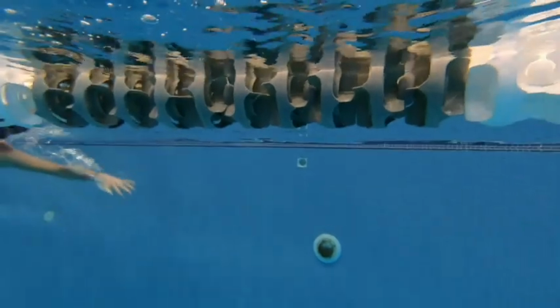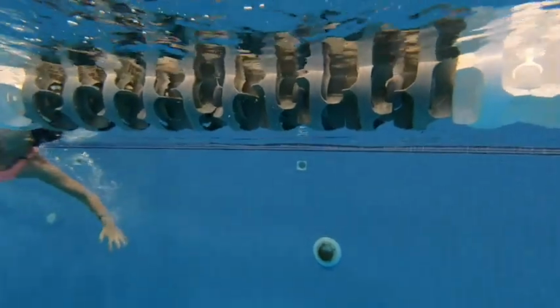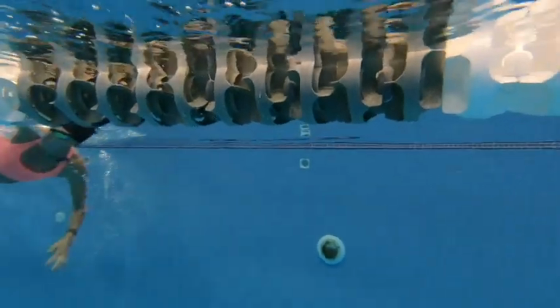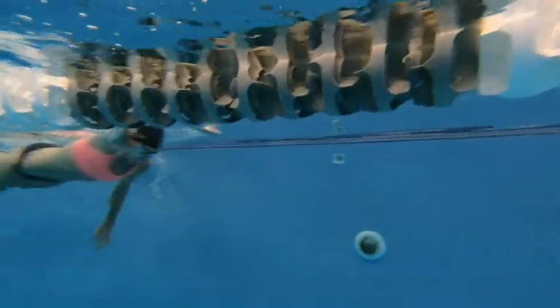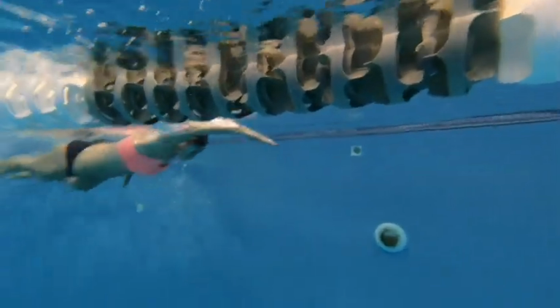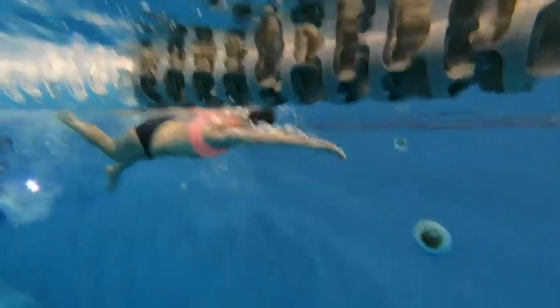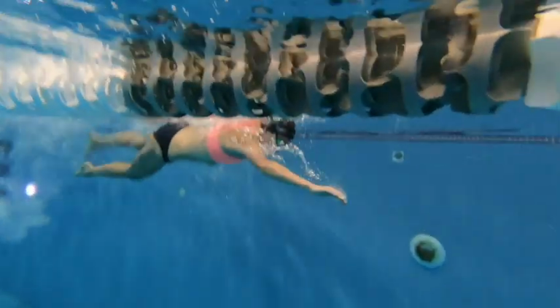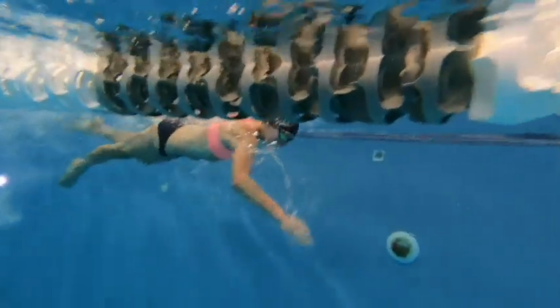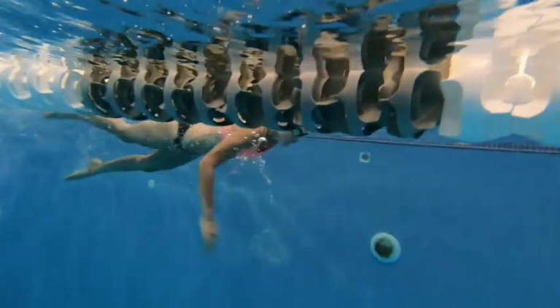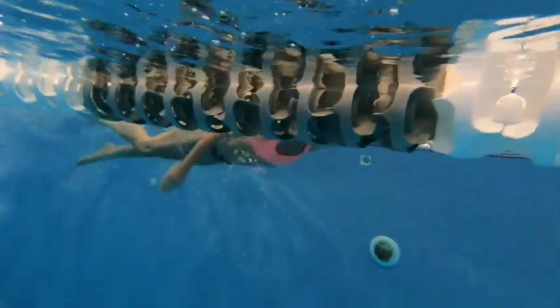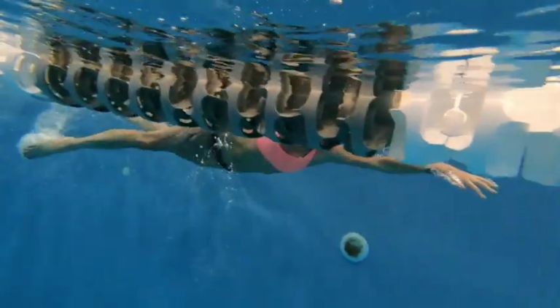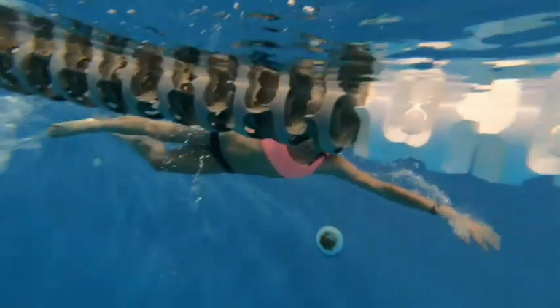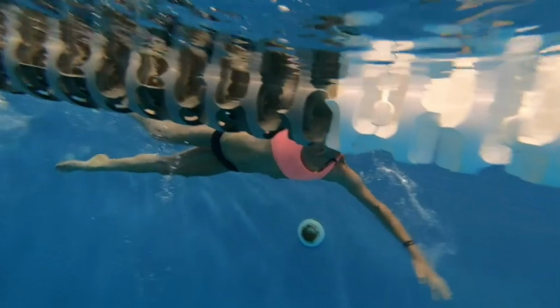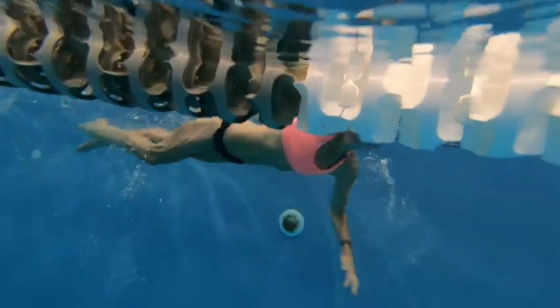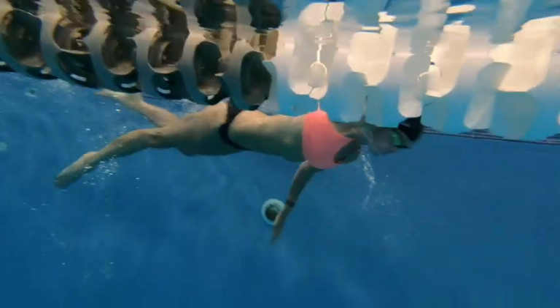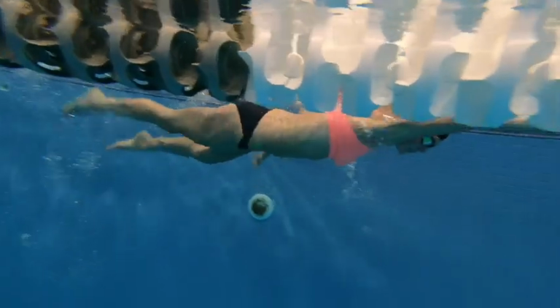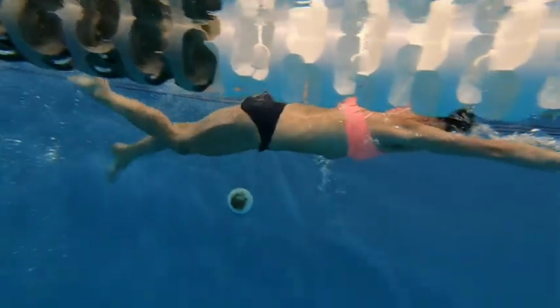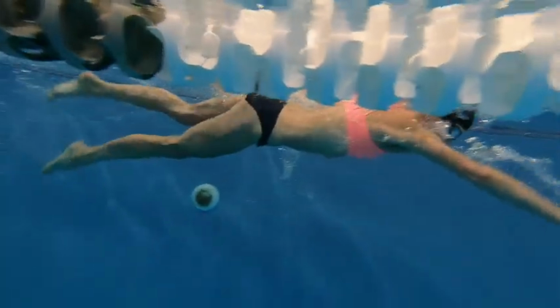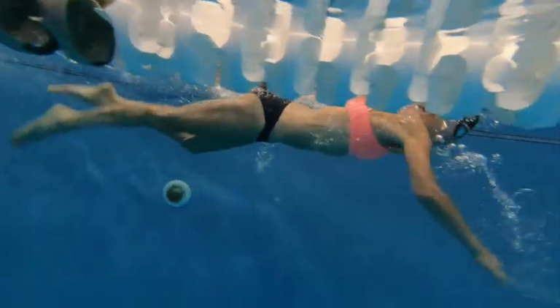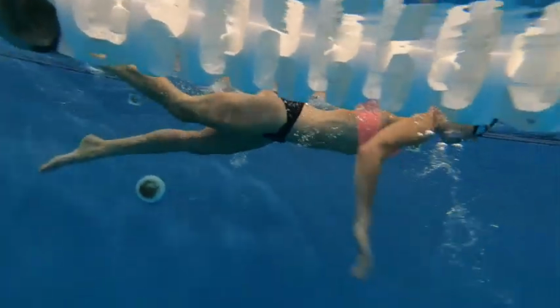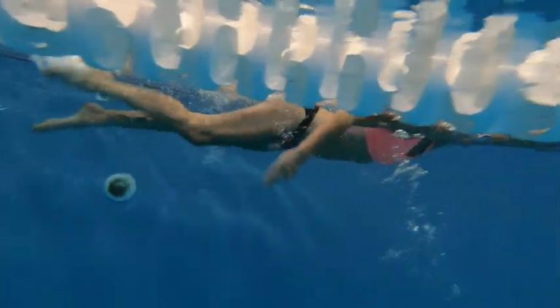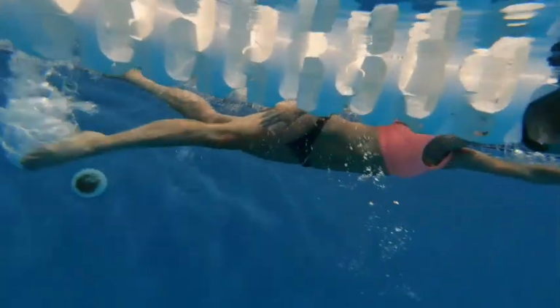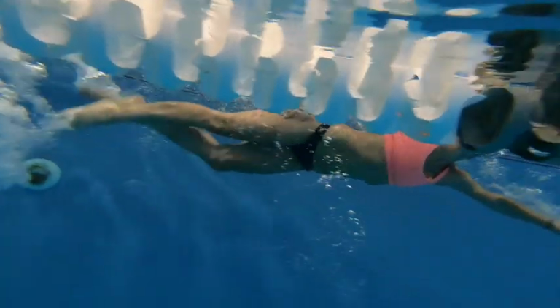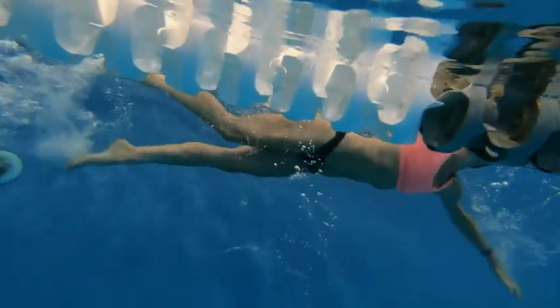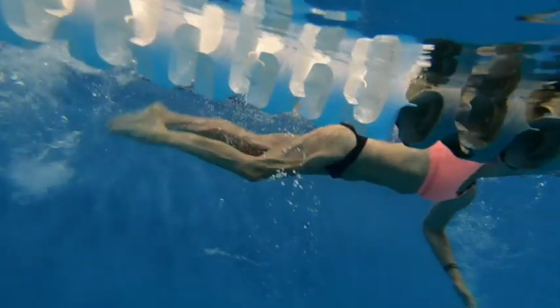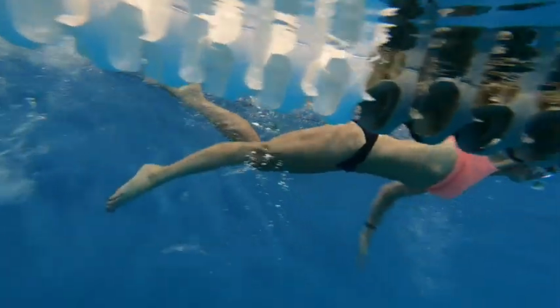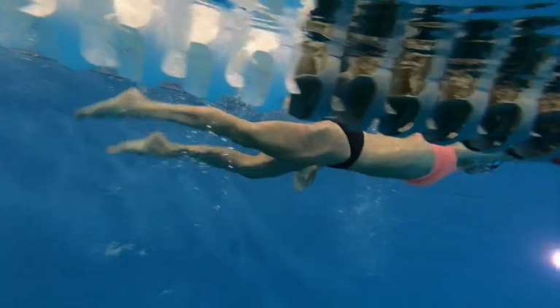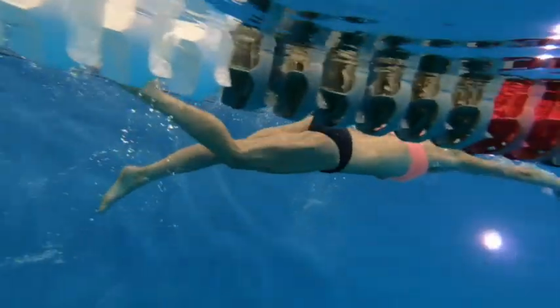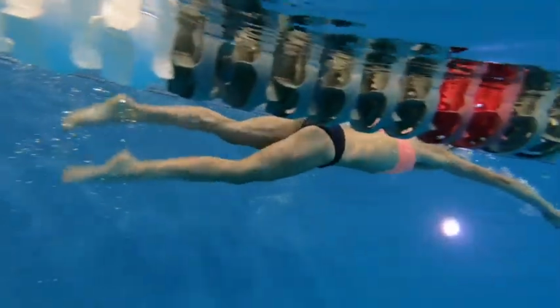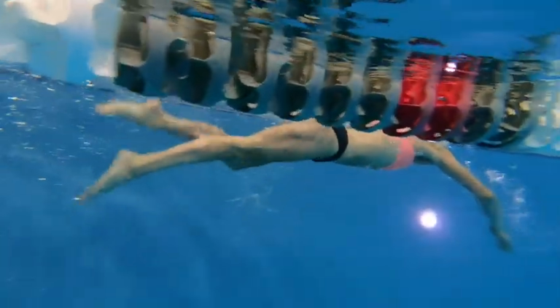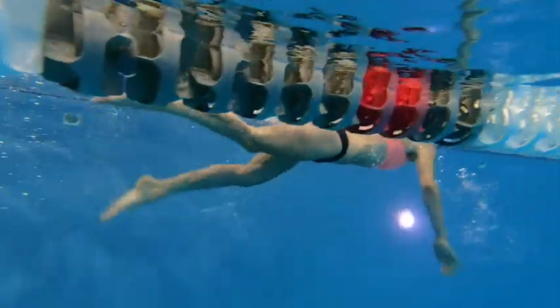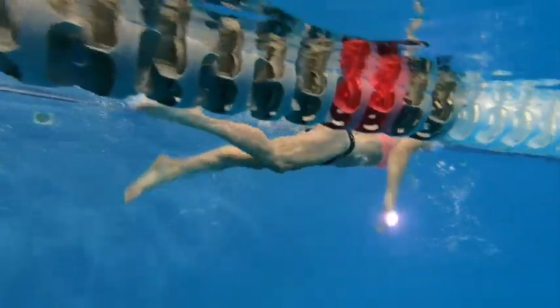Here we have Tiffany's first swim. So you have a nice horizontal body position here, a really nice catch, and you're kicking from the upper legs. You have a lot of really nice things going on with your swim.